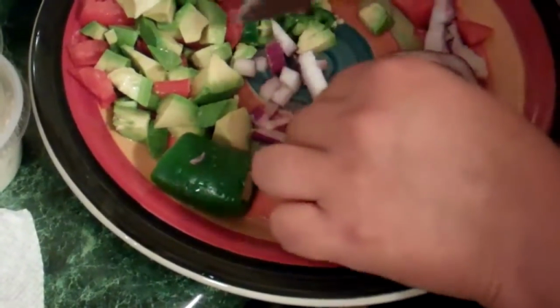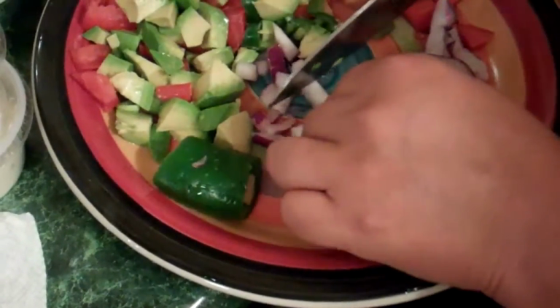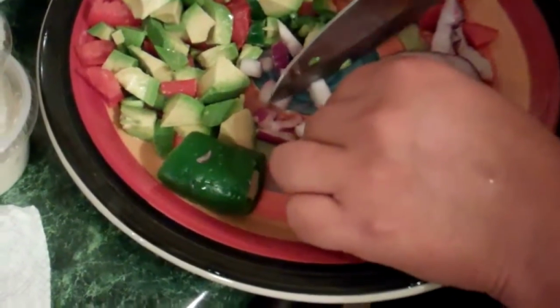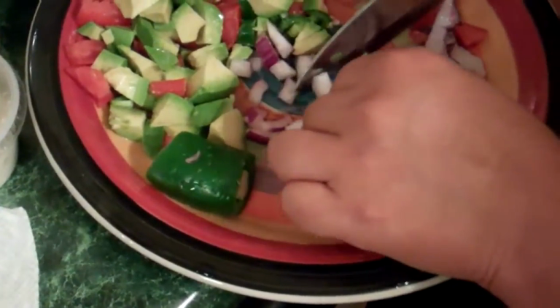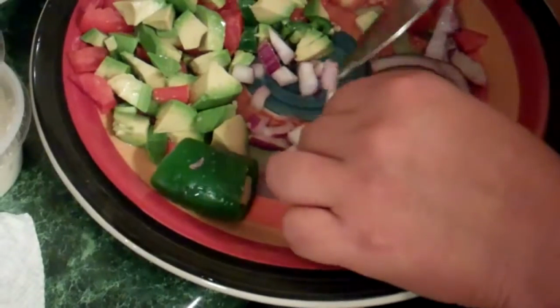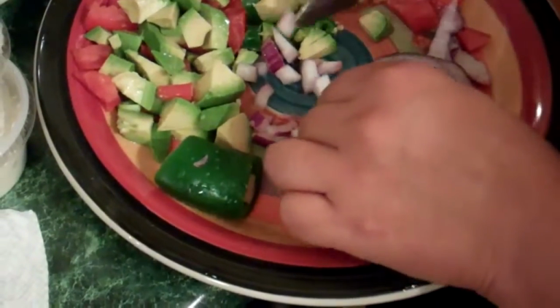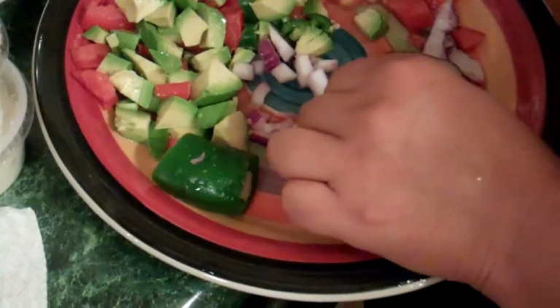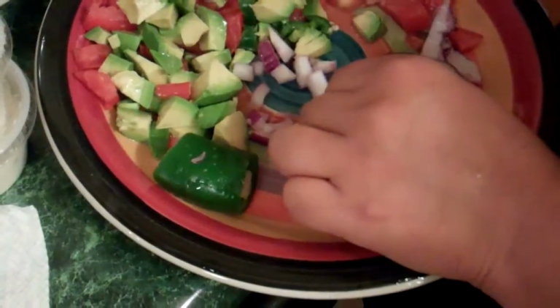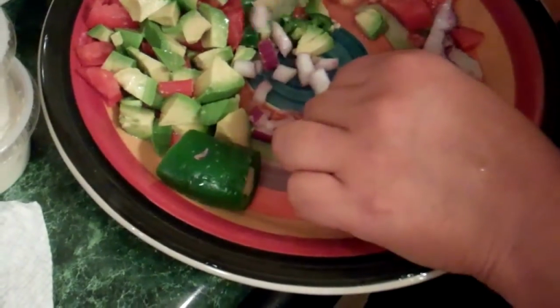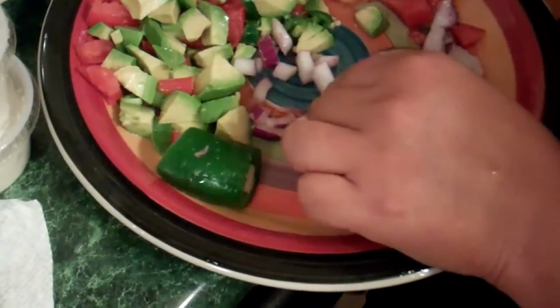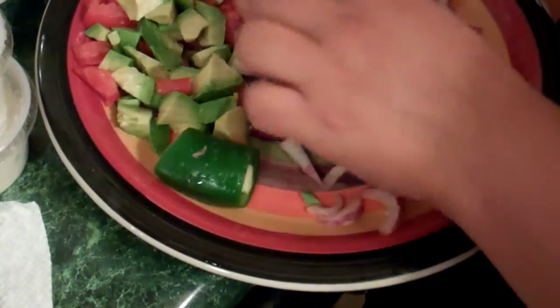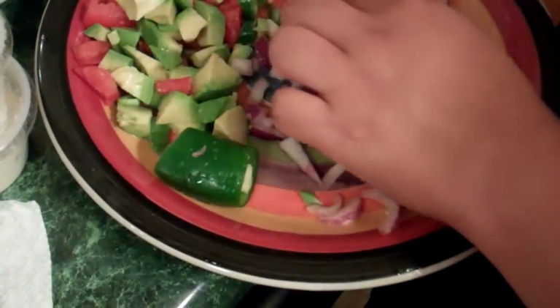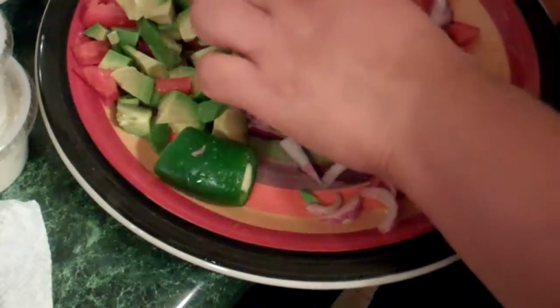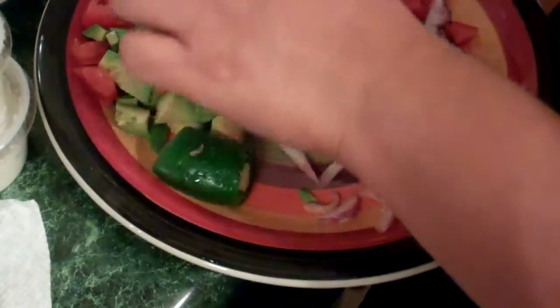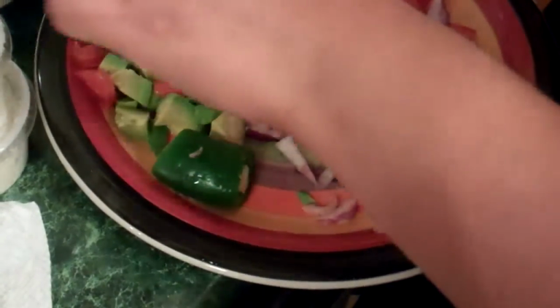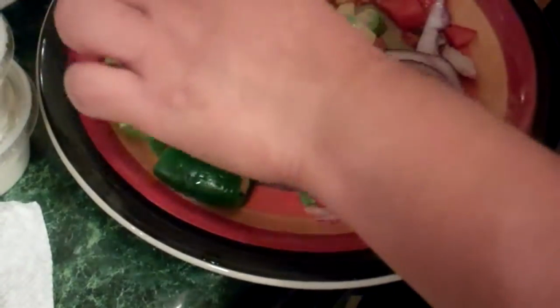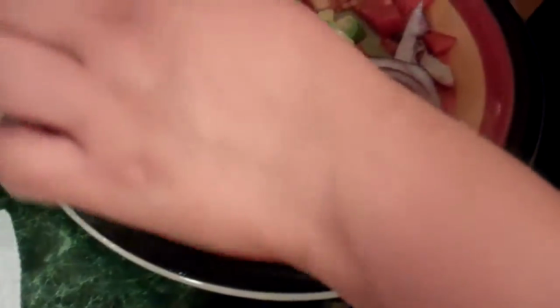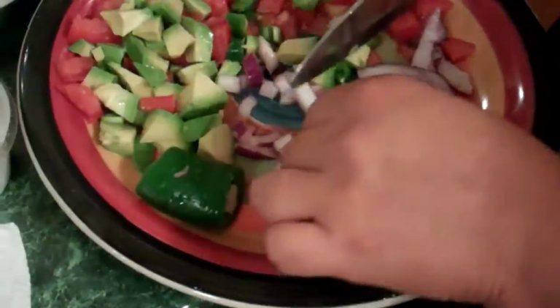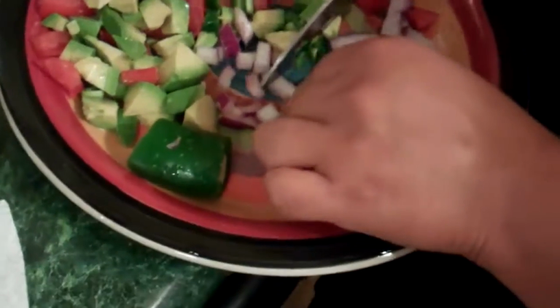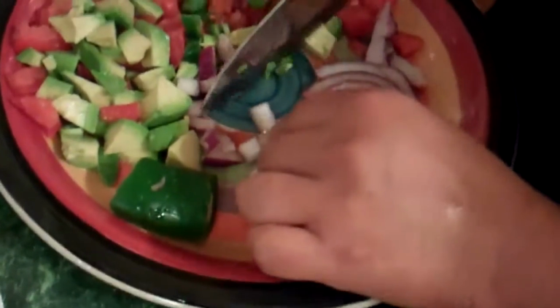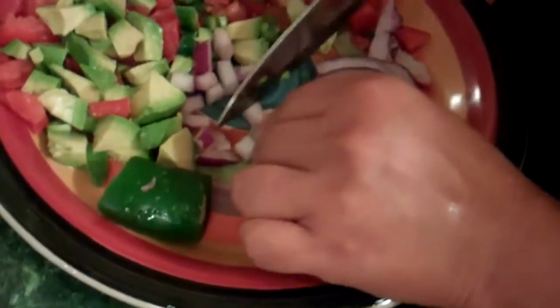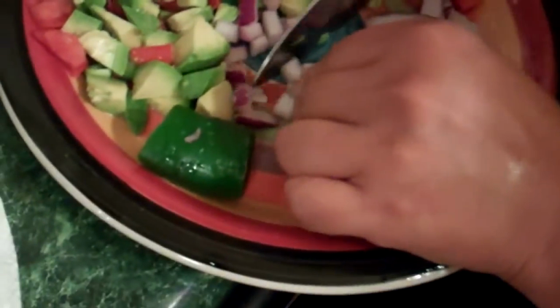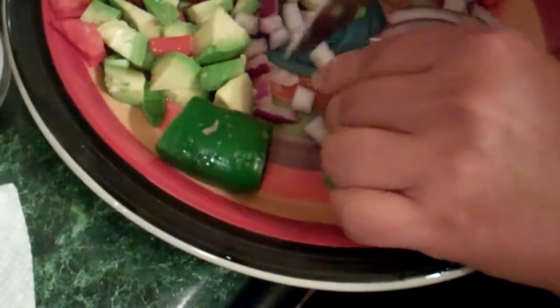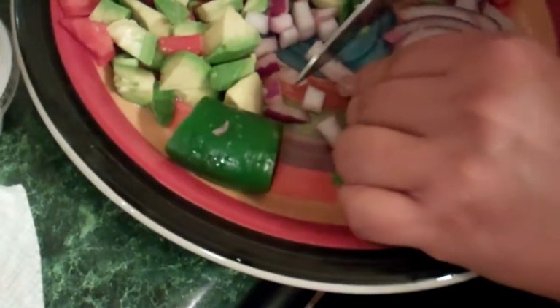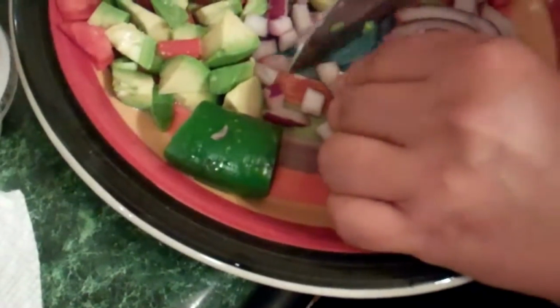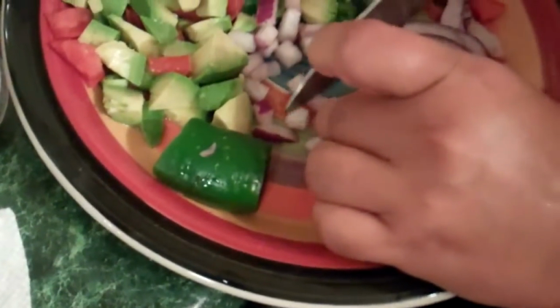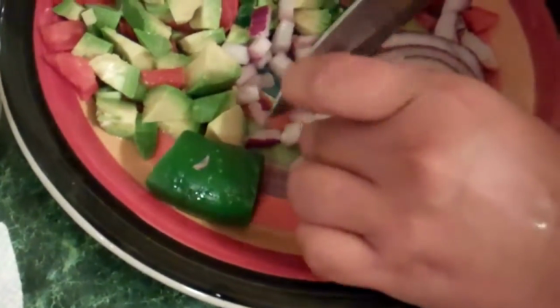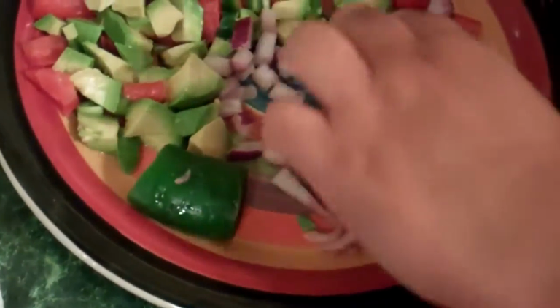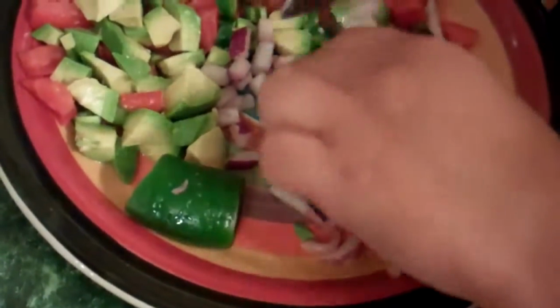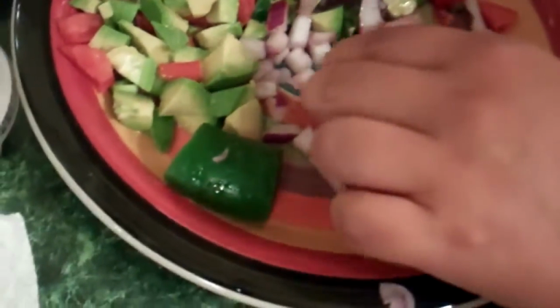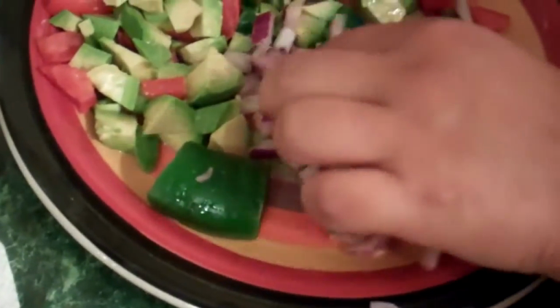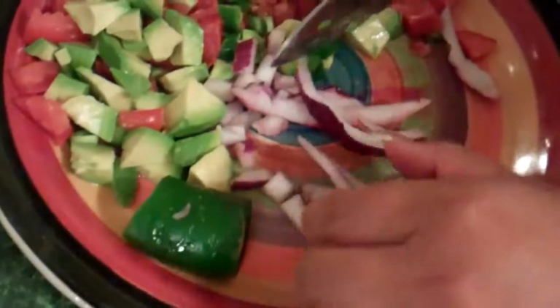Looks kind of like verde, blanco y rojo — the chile verde, tomate, avocado. What's included? Like jalapeños, avocados, tomatoes, onions.